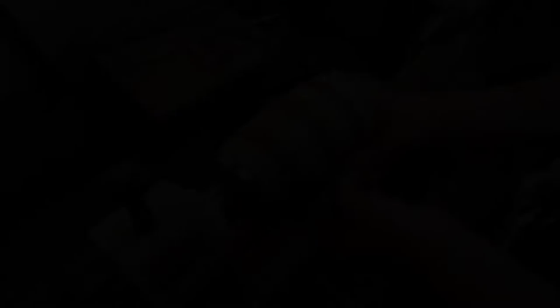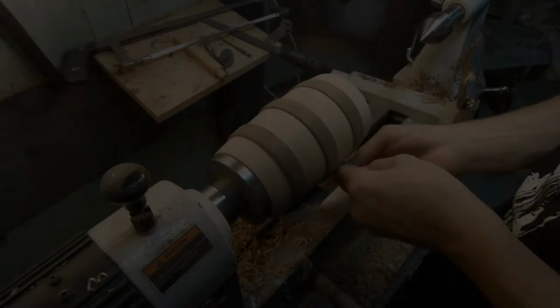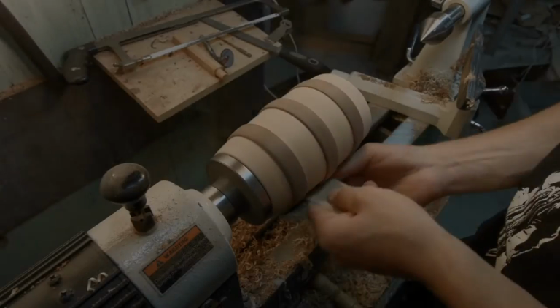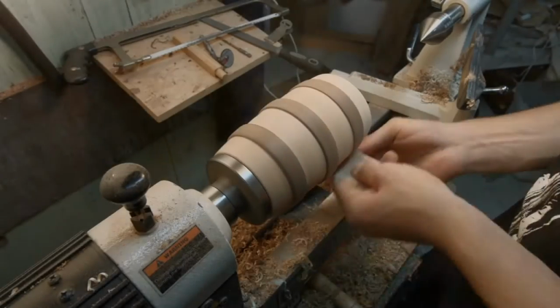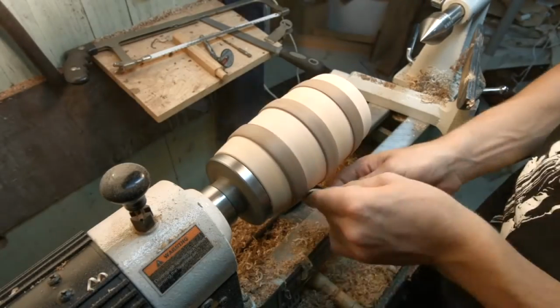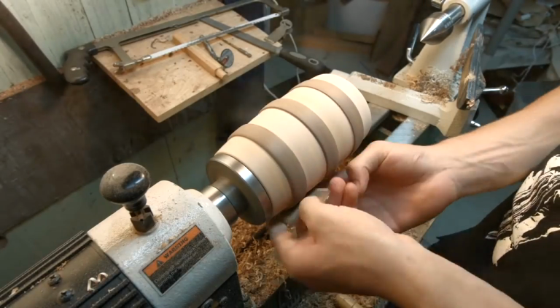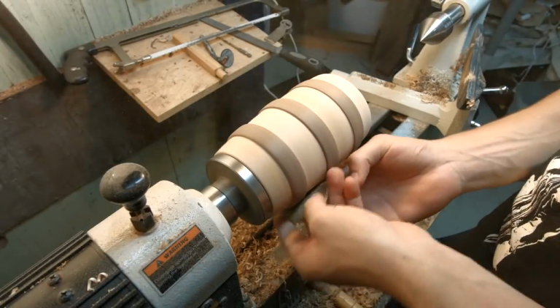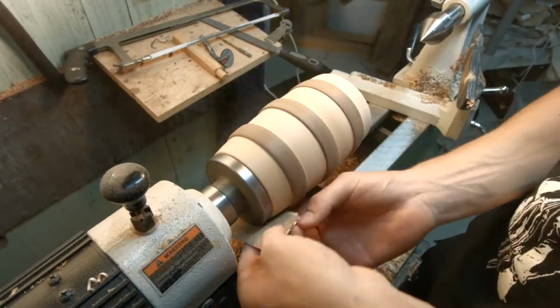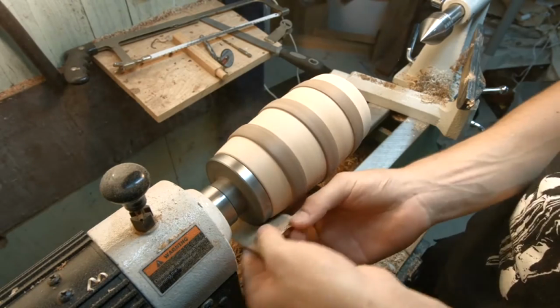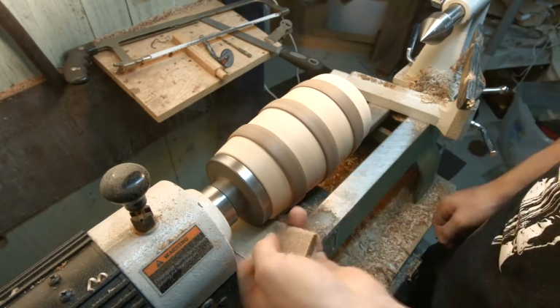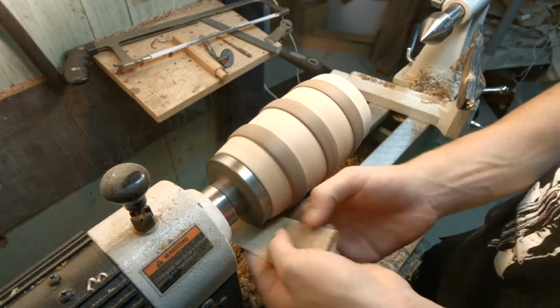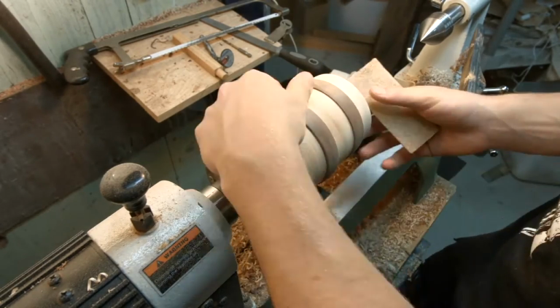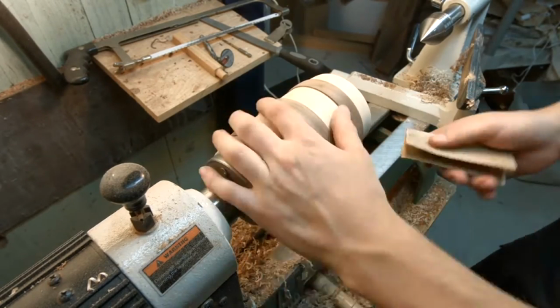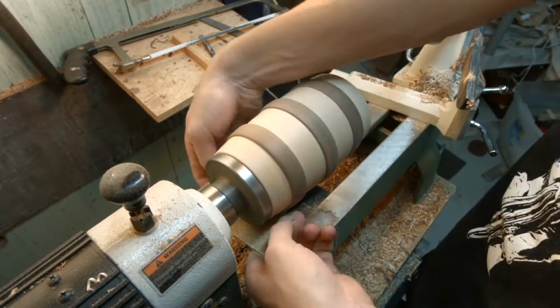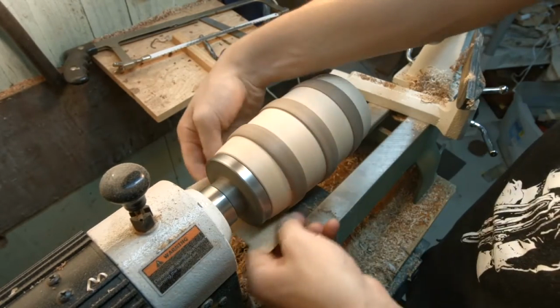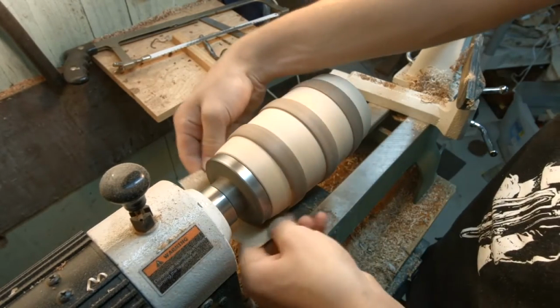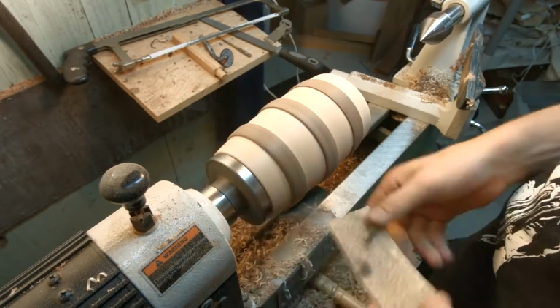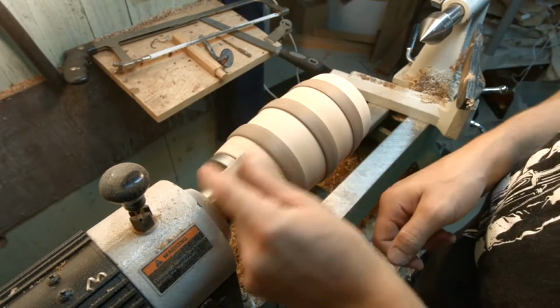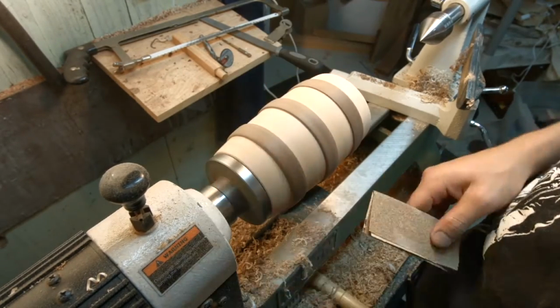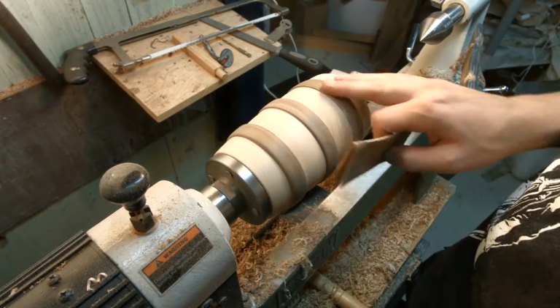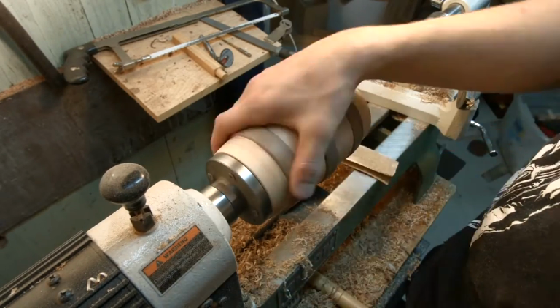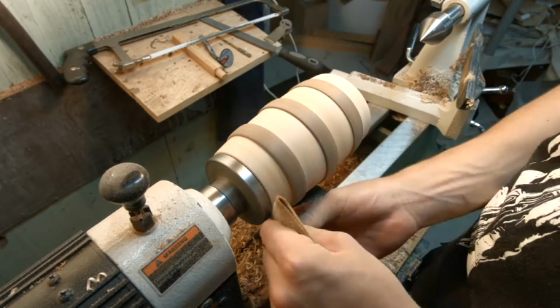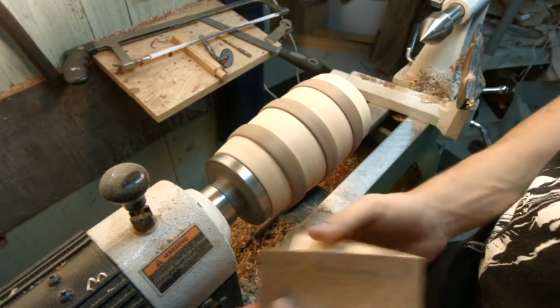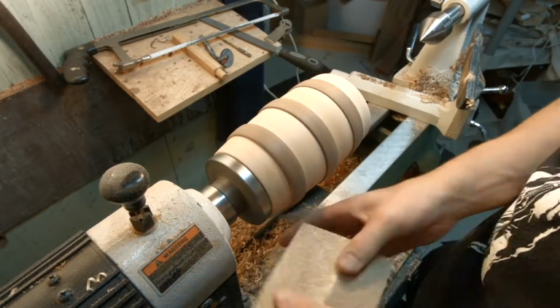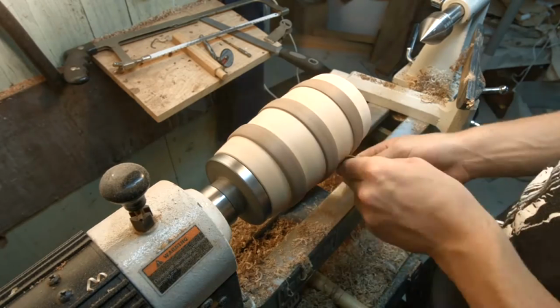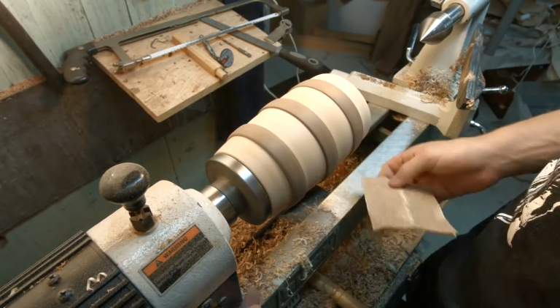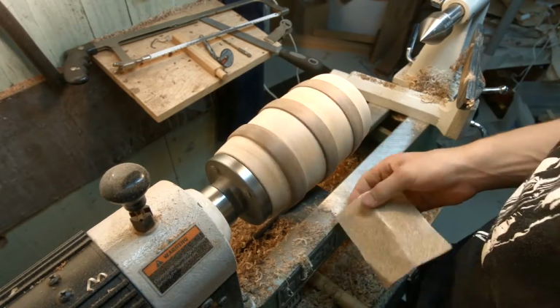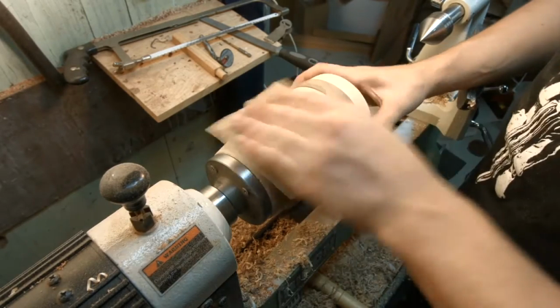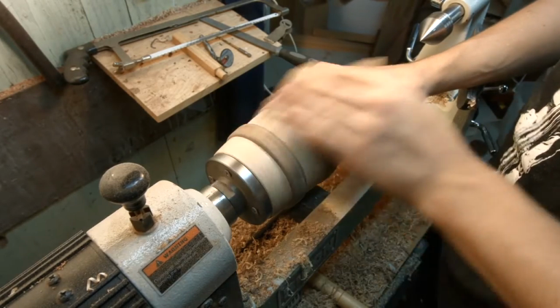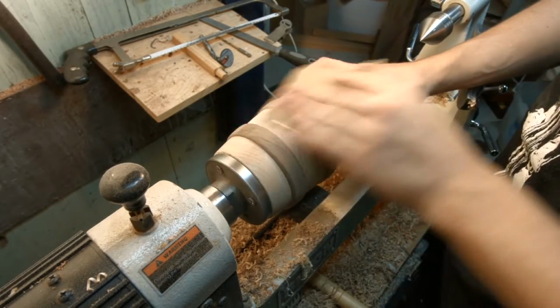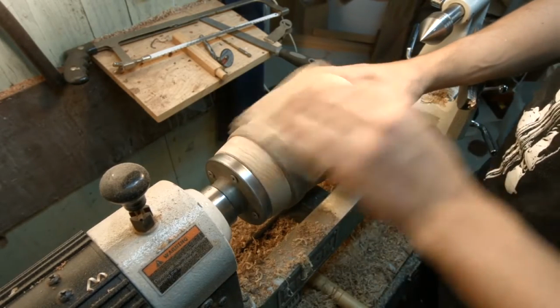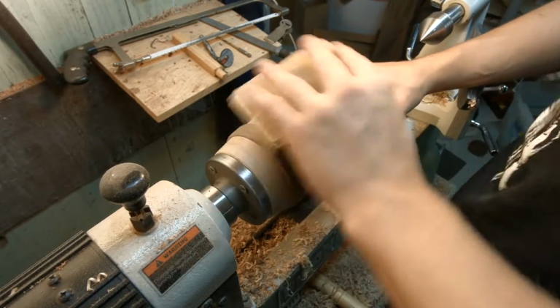So during the huge jump cut, I managed to turn the majority of the side with a large roughing gouge, and the rest of it with a spindle gouge. I'm sanding from 100 all the way up to 400.